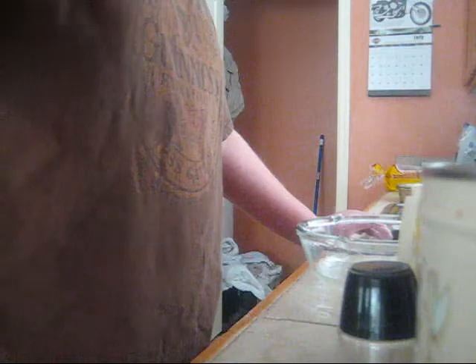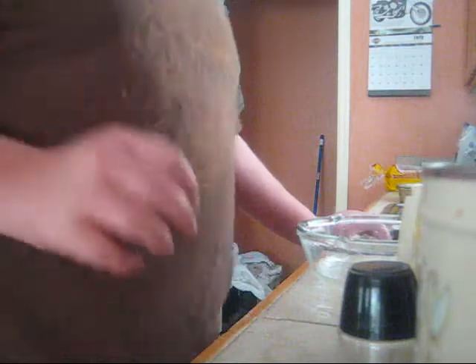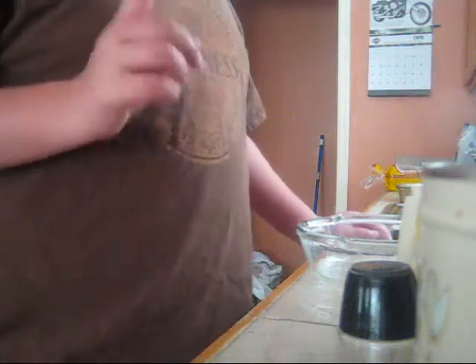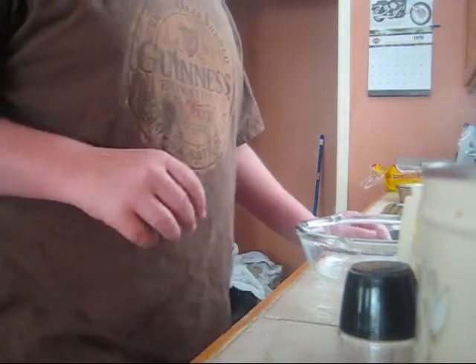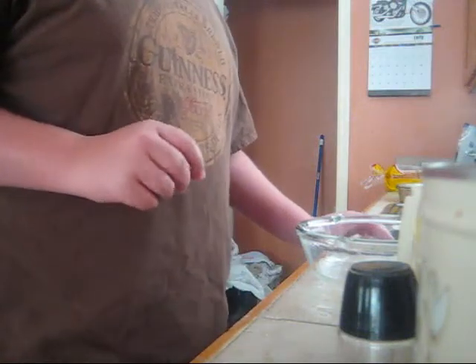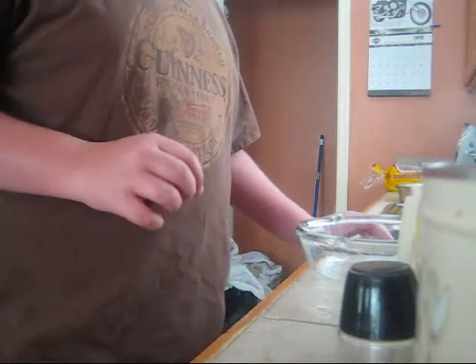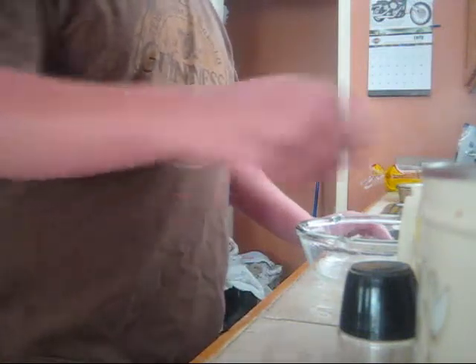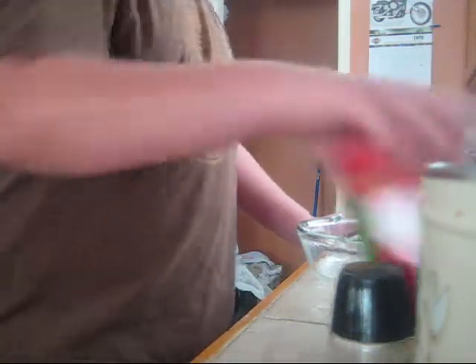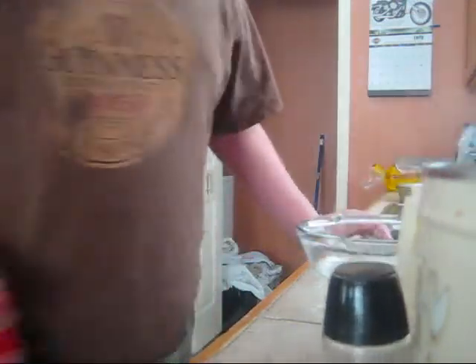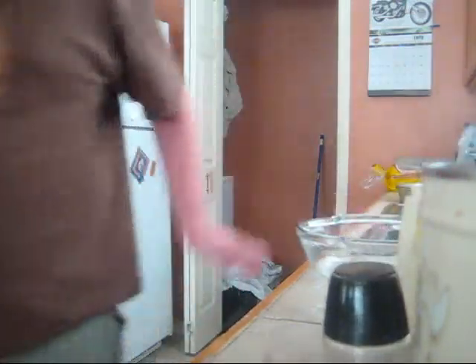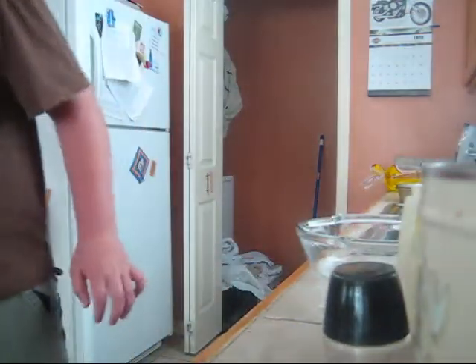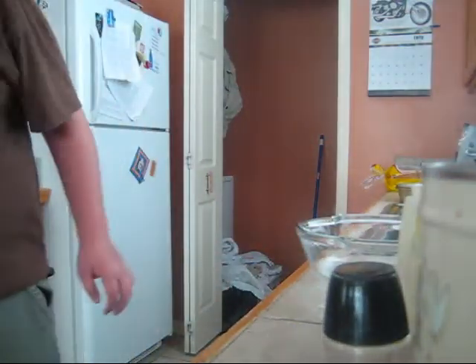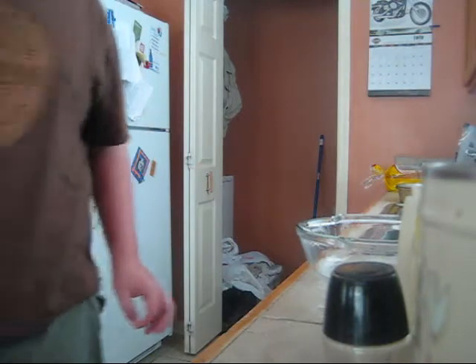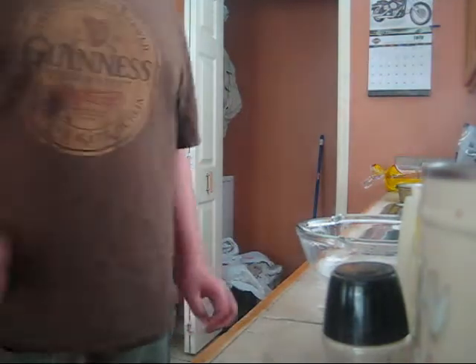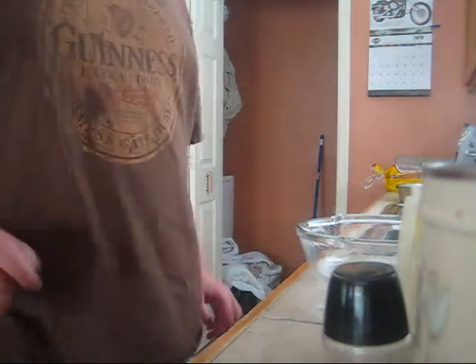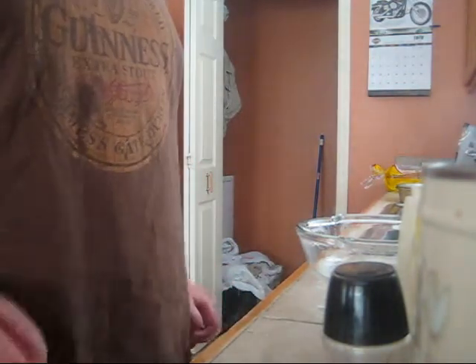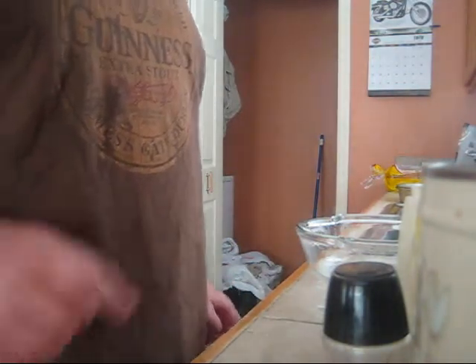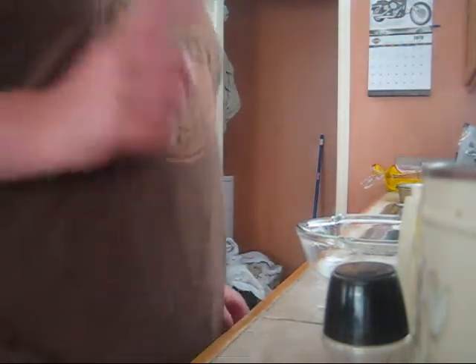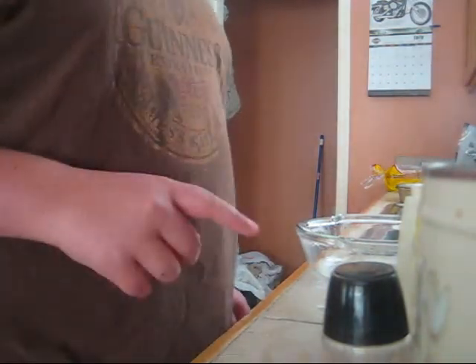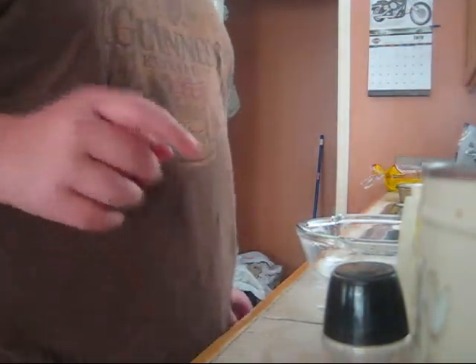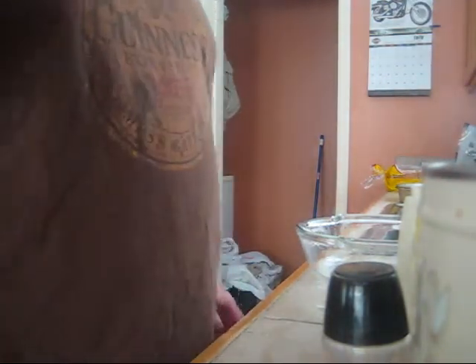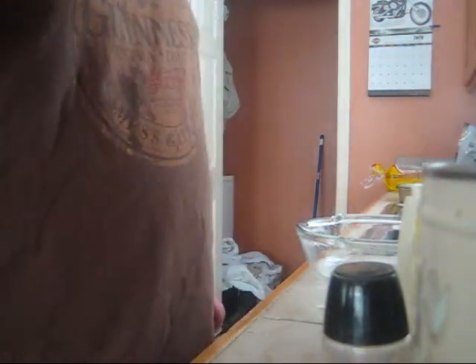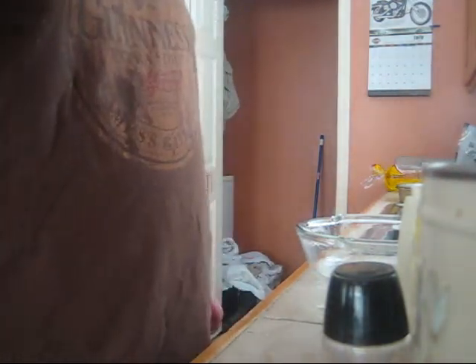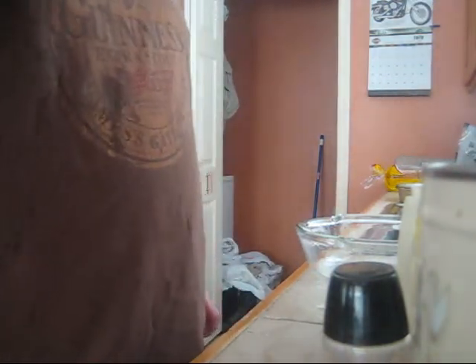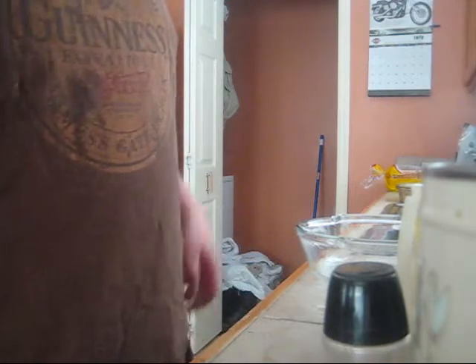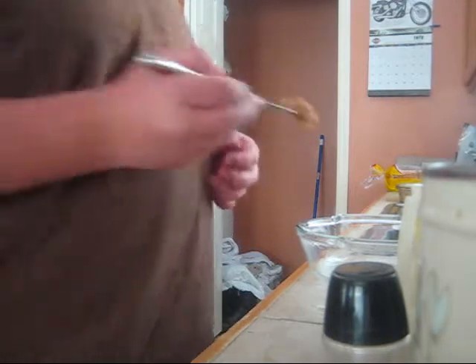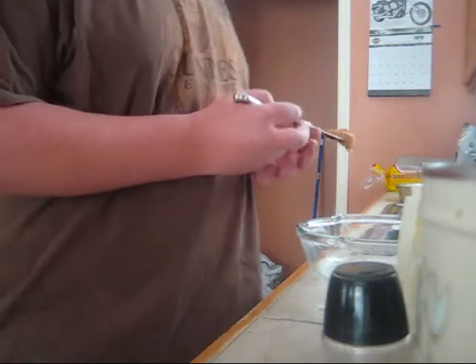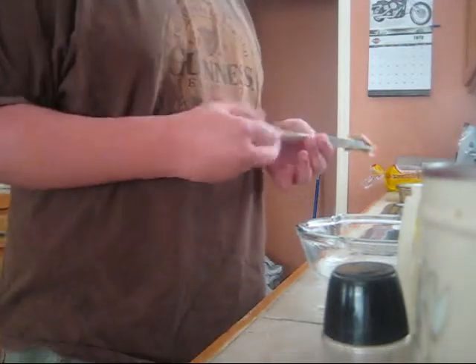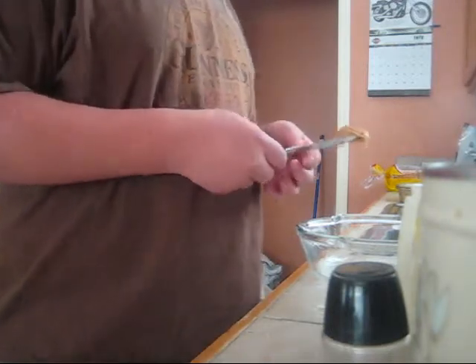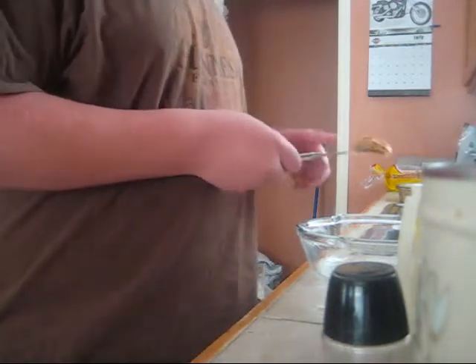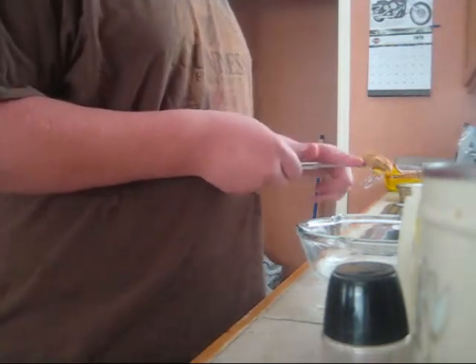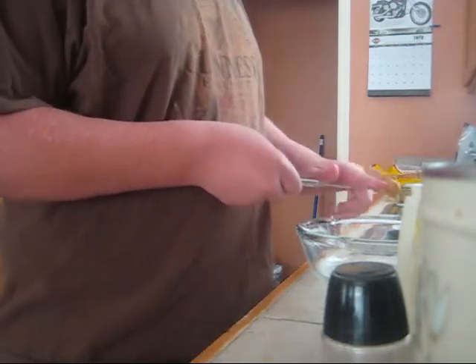I'm going to be making a potion today that helps you prevent snake bite venom from seeping into your blood.